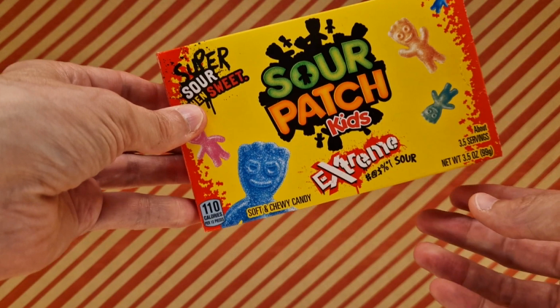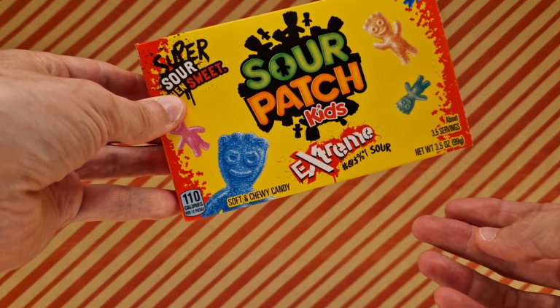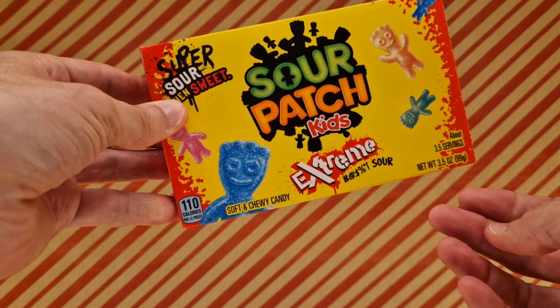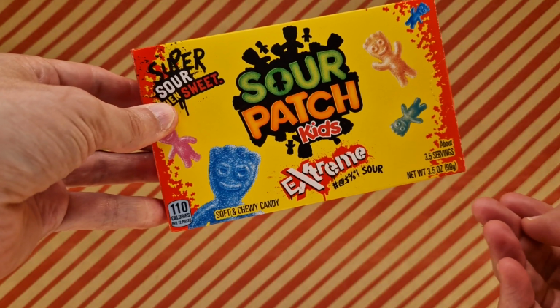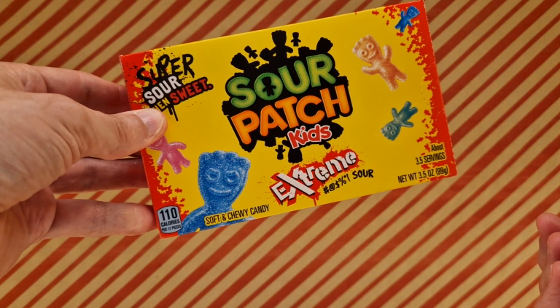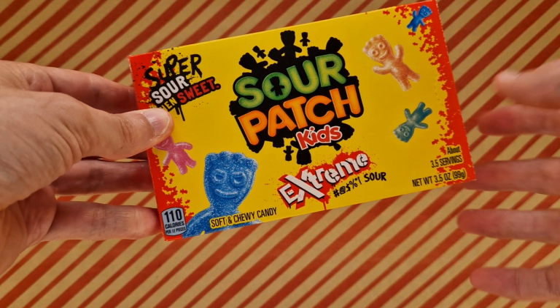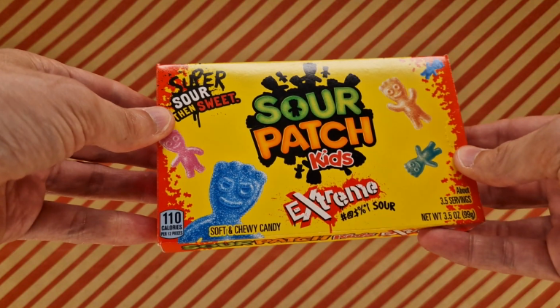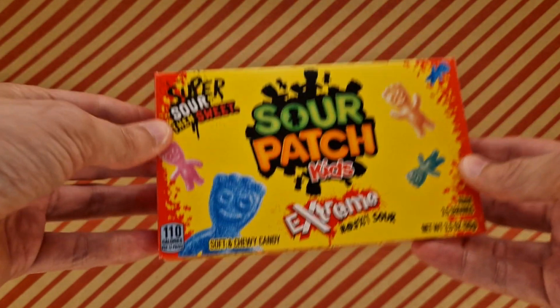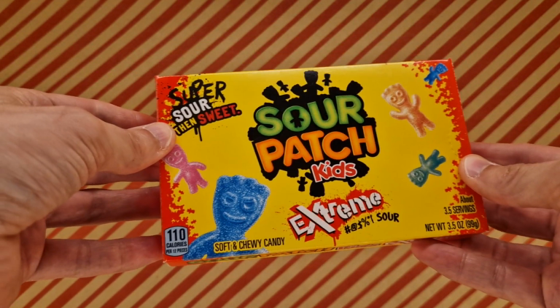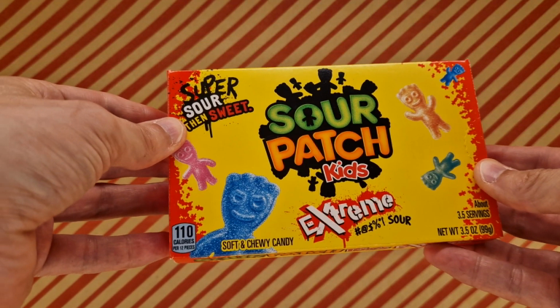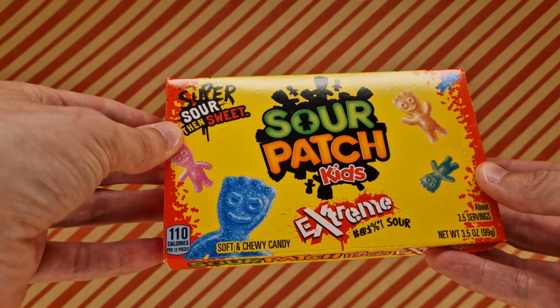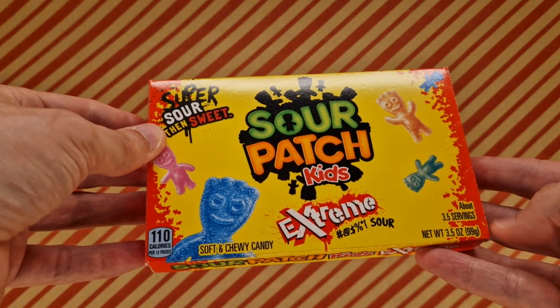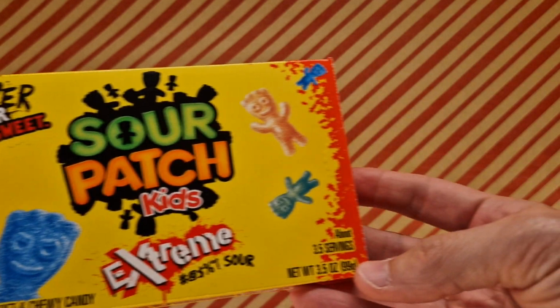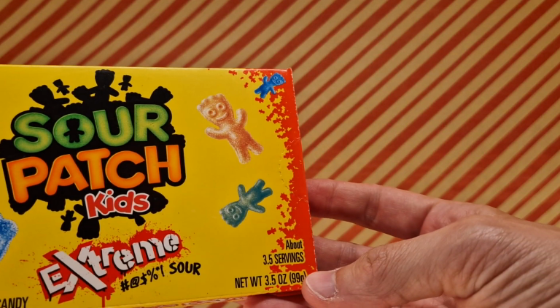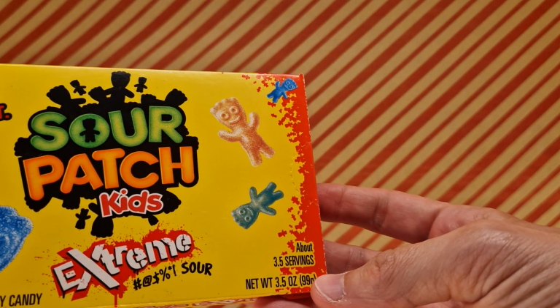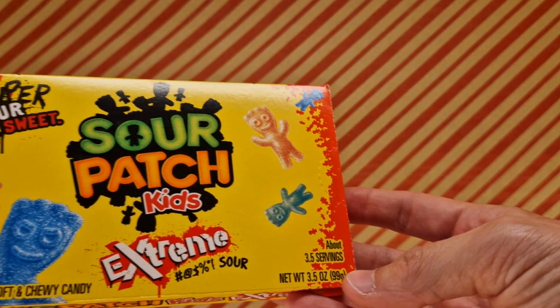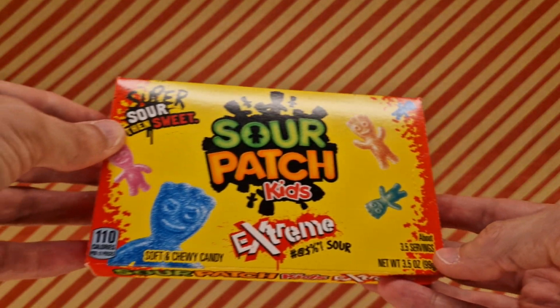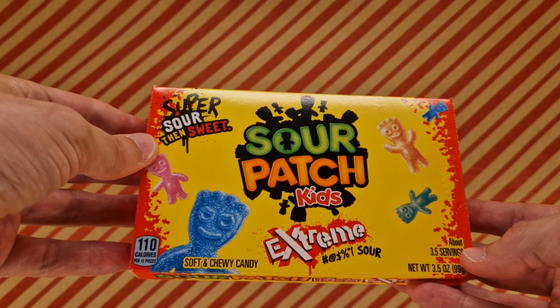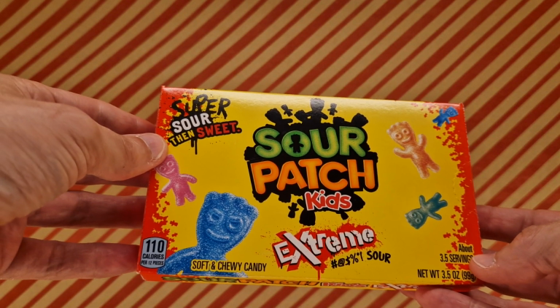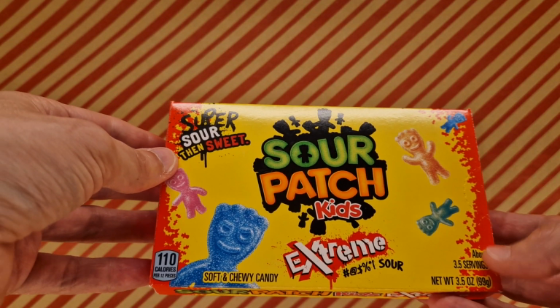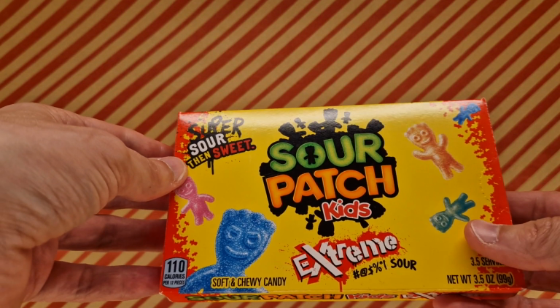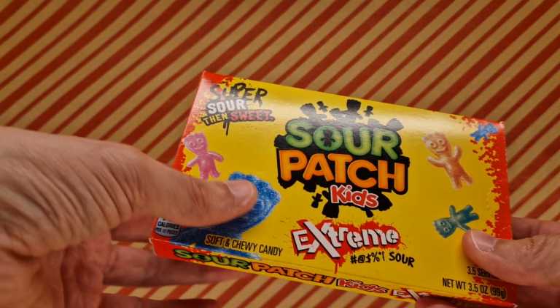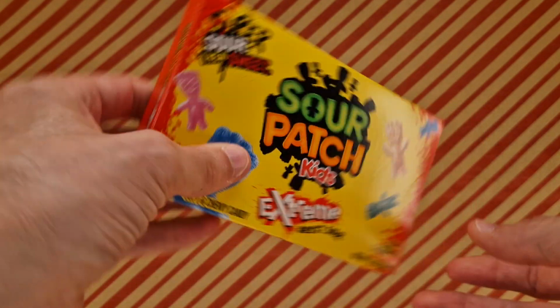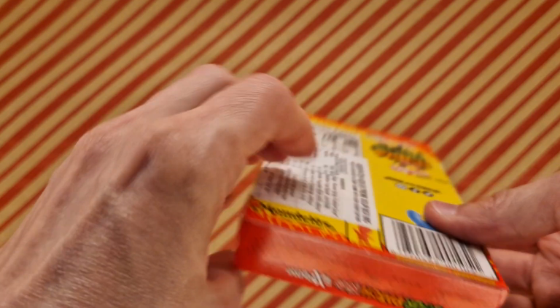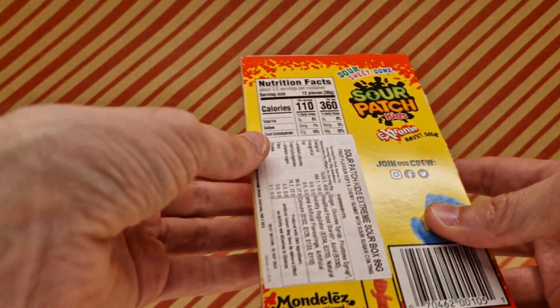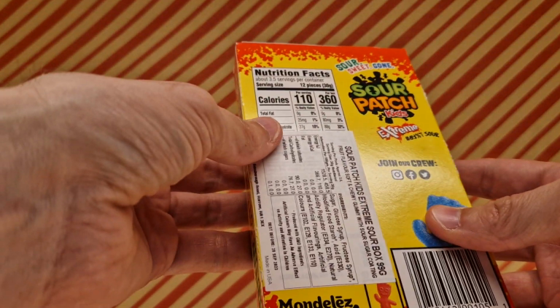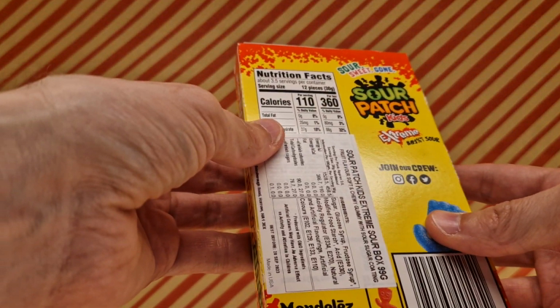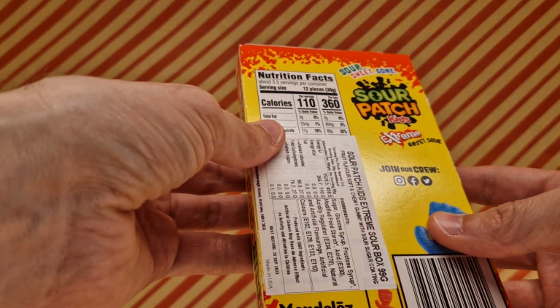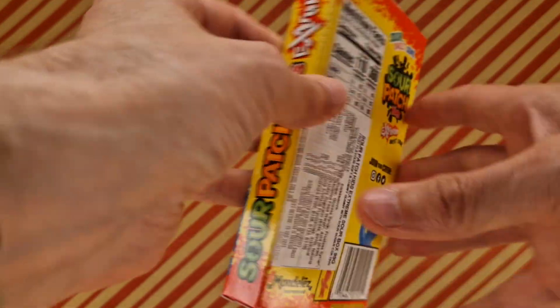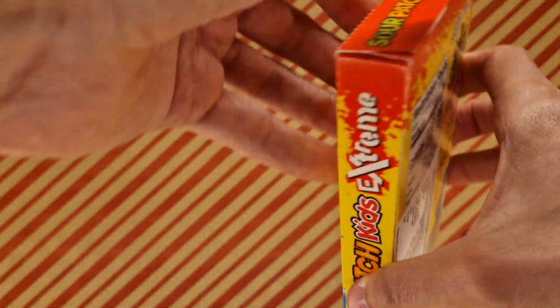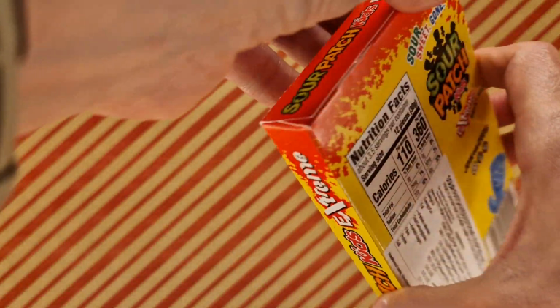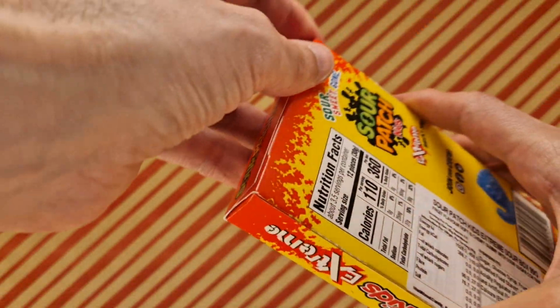Should we open it? I think we should. It contains about 3.5 servings — three and a half servings. Interesting. Let's open this.